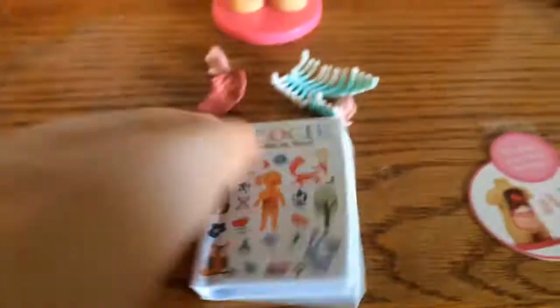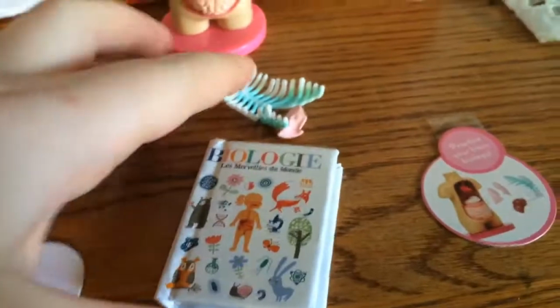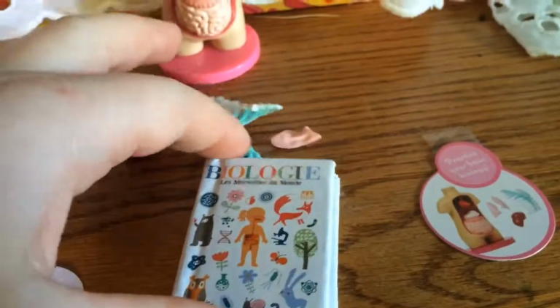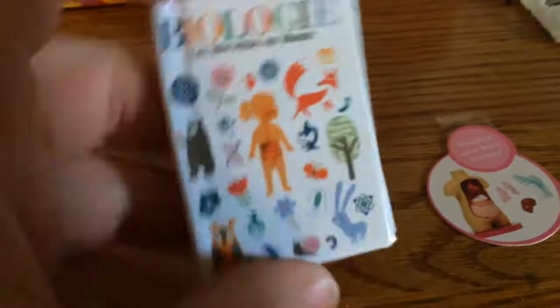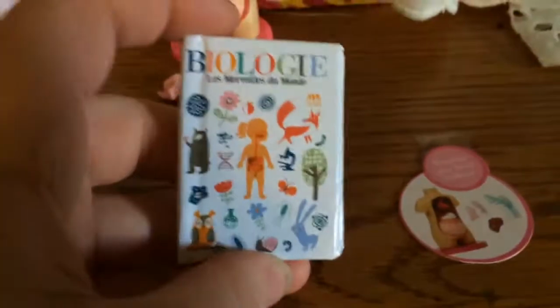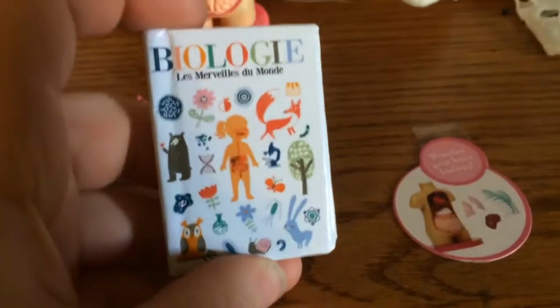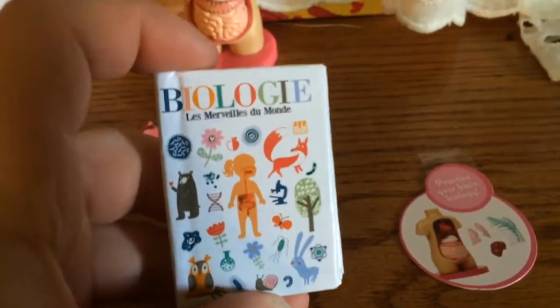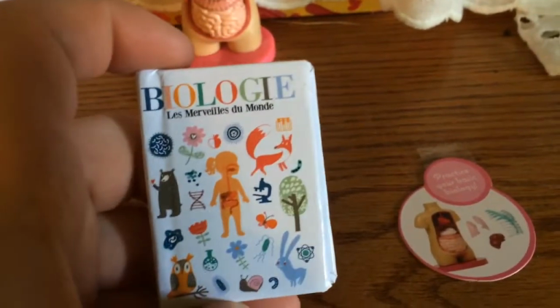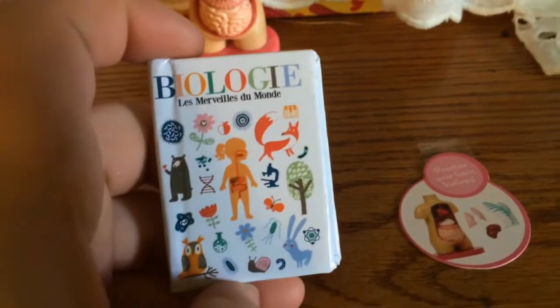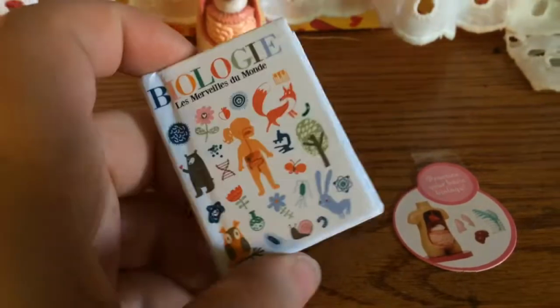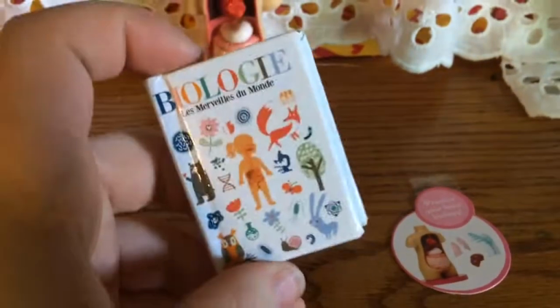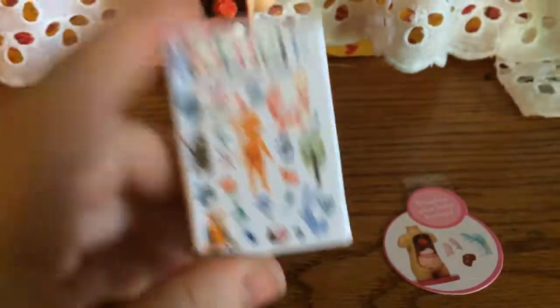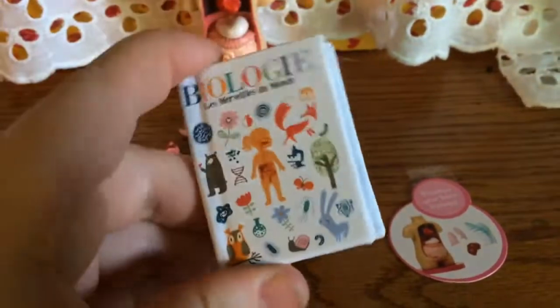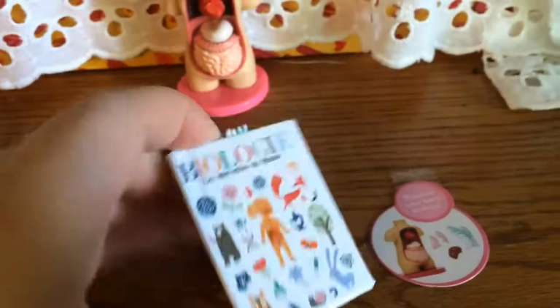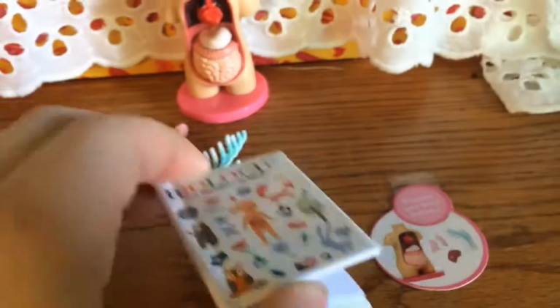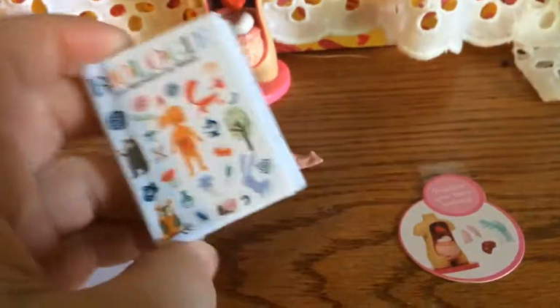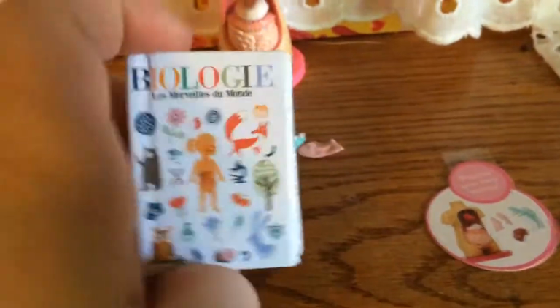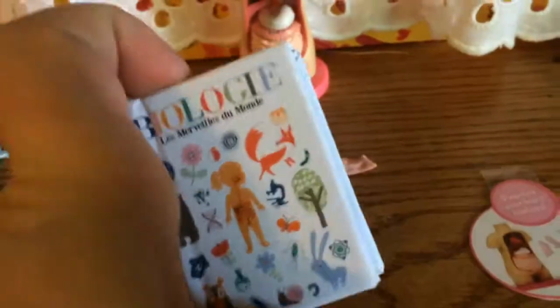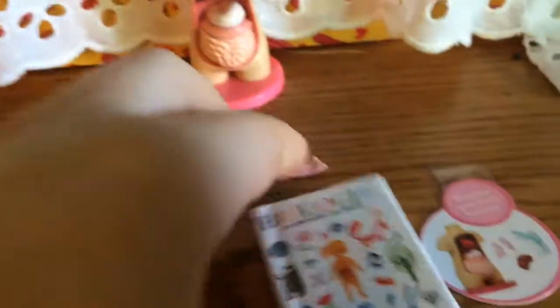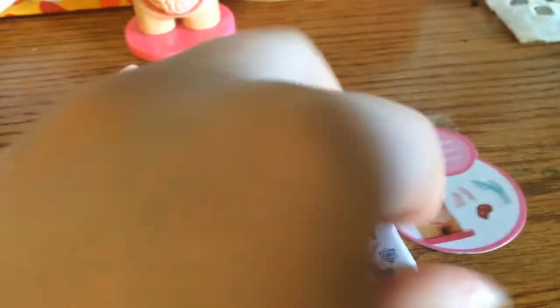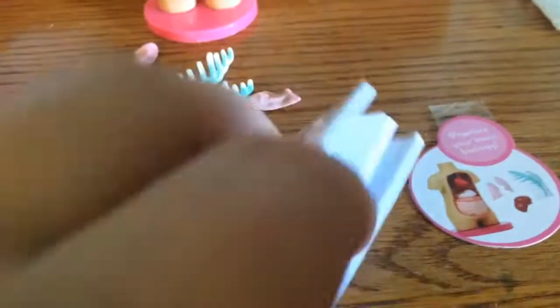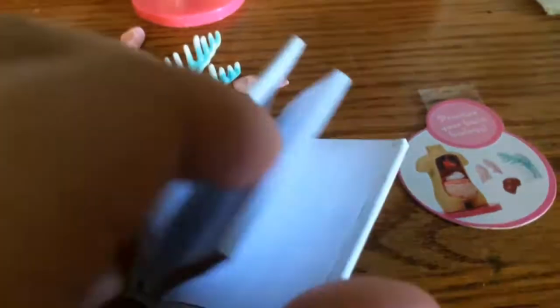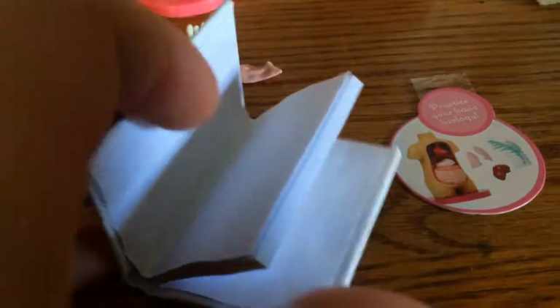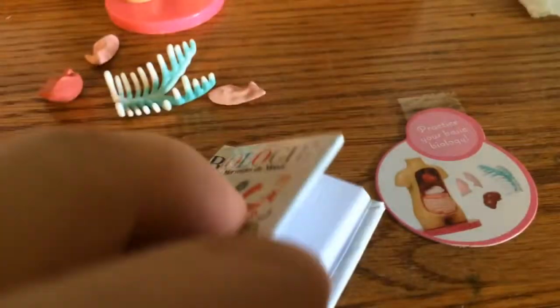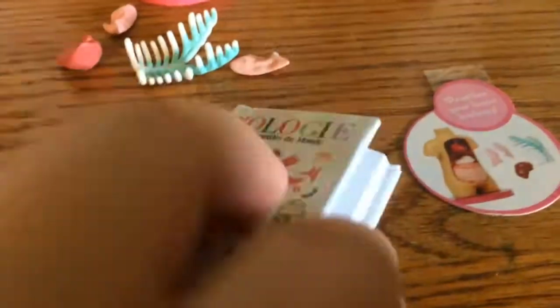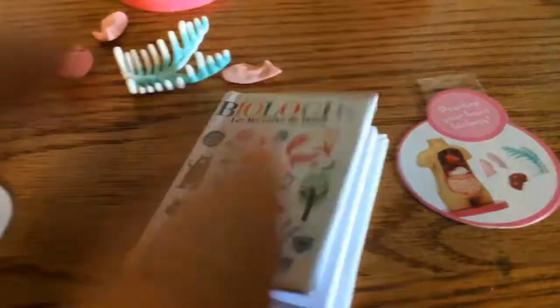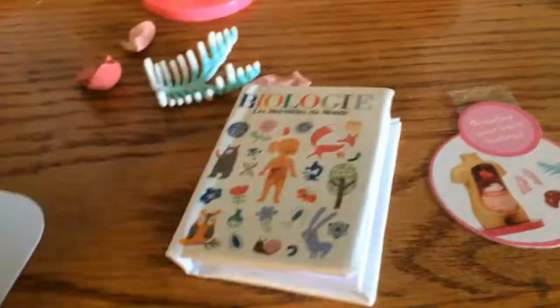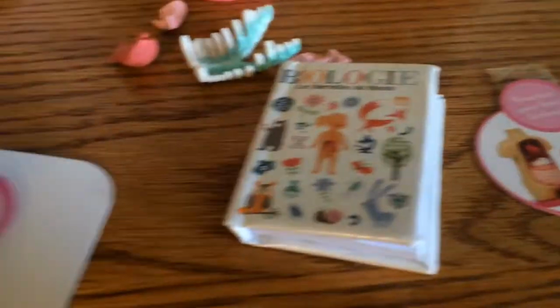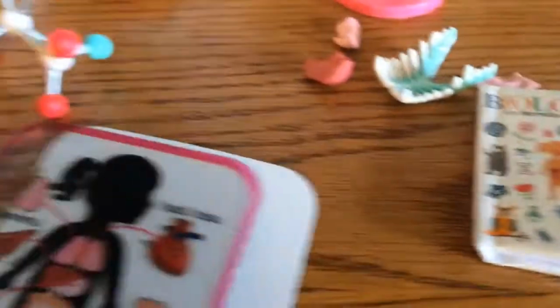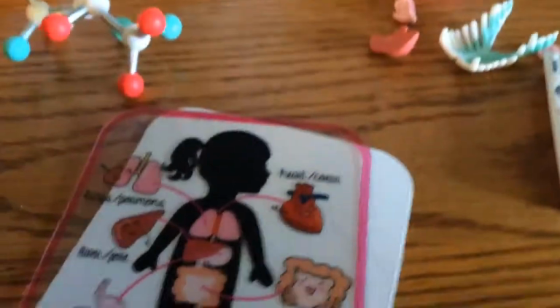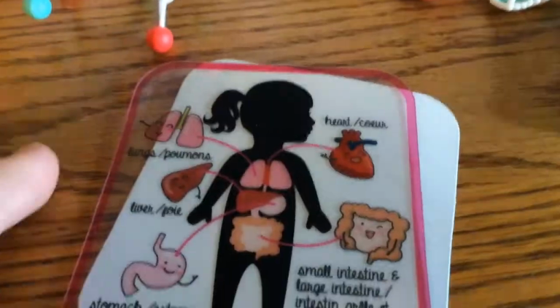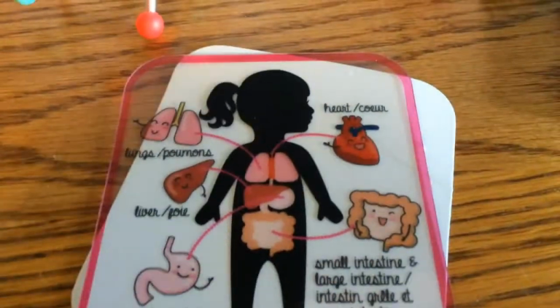And then it has this adorable biology book. This is like the most reason I wanted it — I just love books for the dolls. And this is a biology one. It doesn't have anything written in it but it's really cool. And then it has this poster.